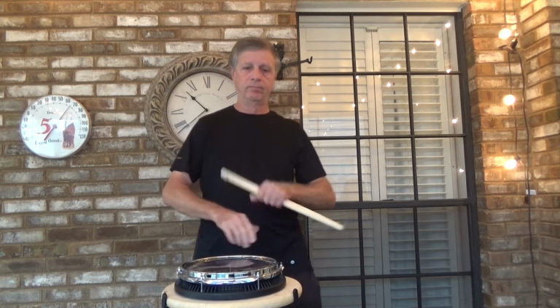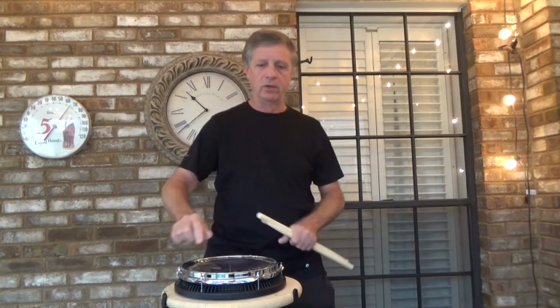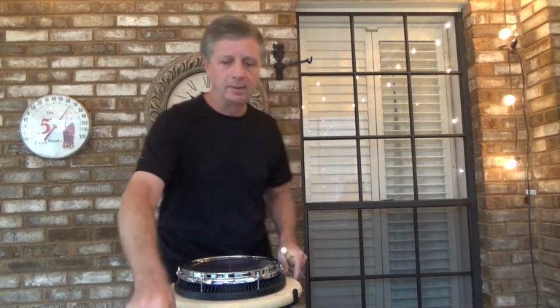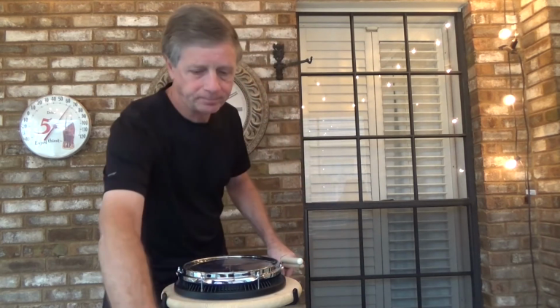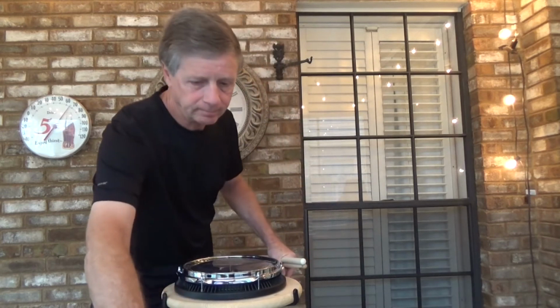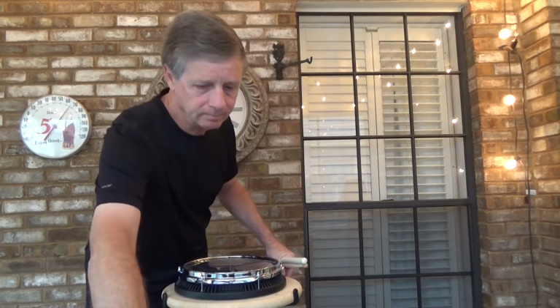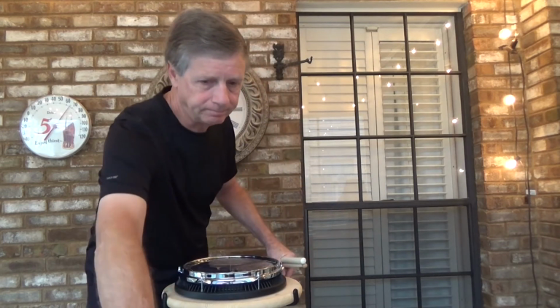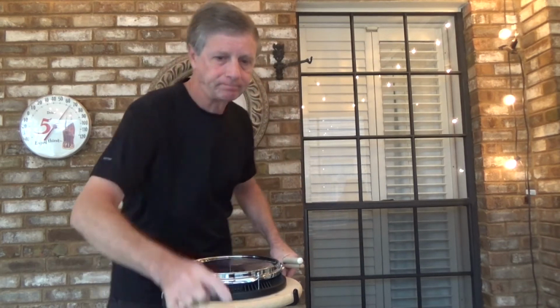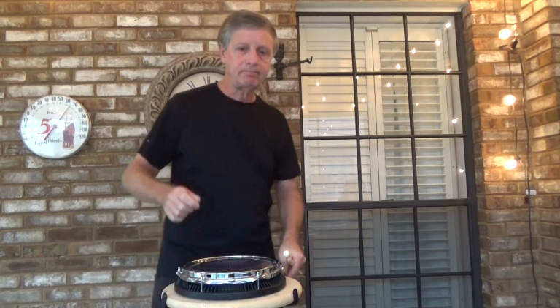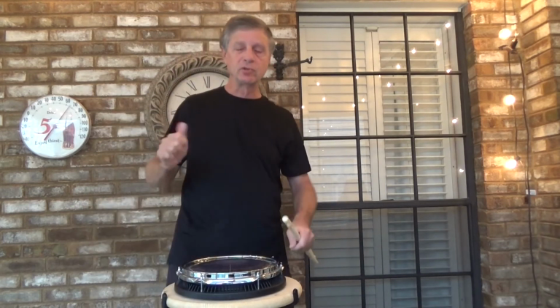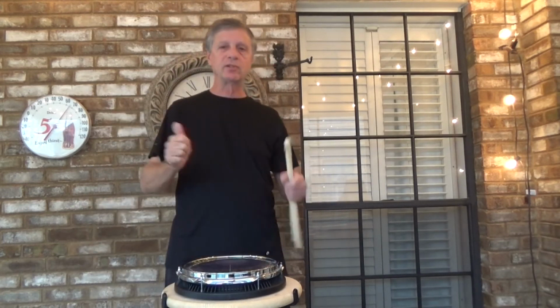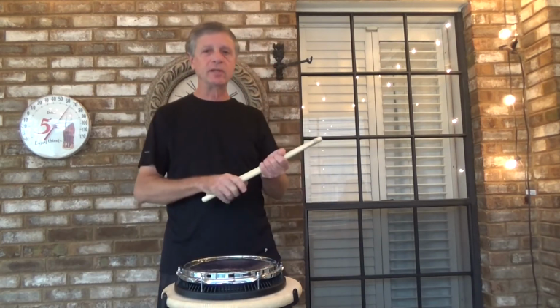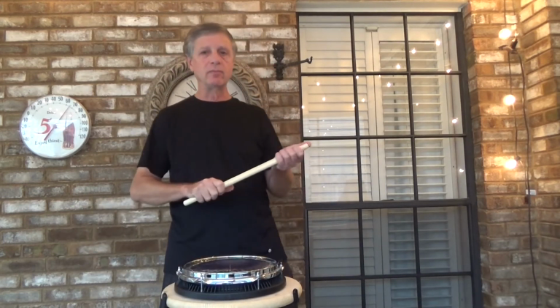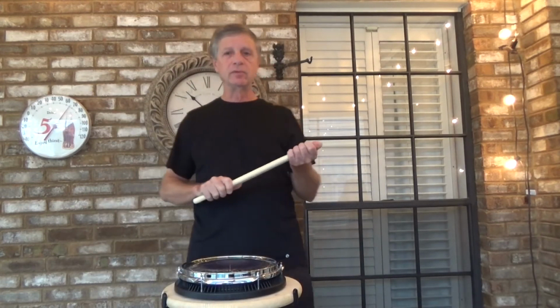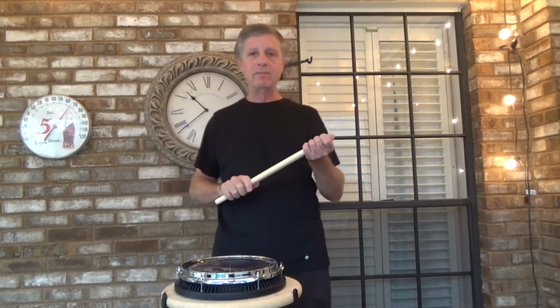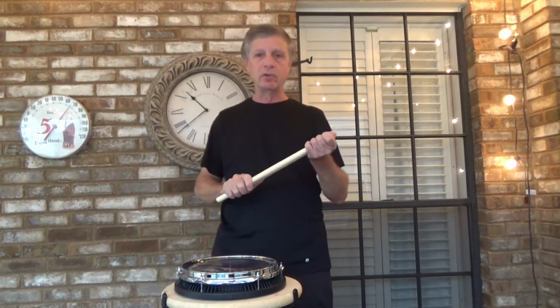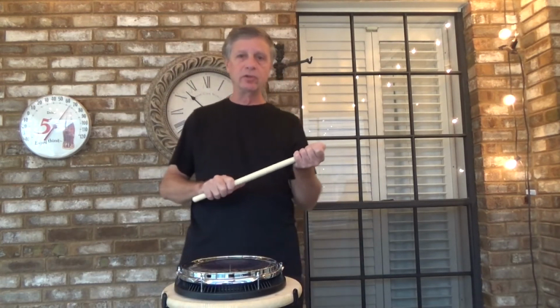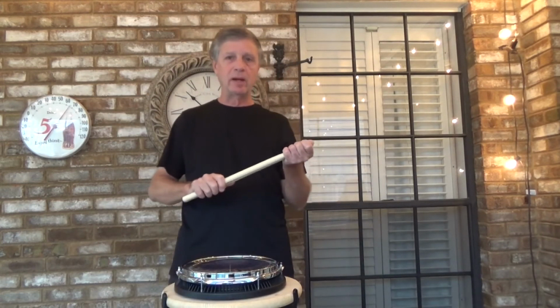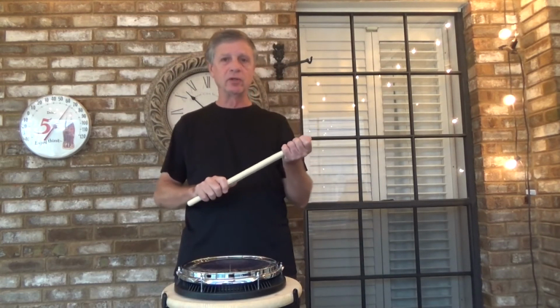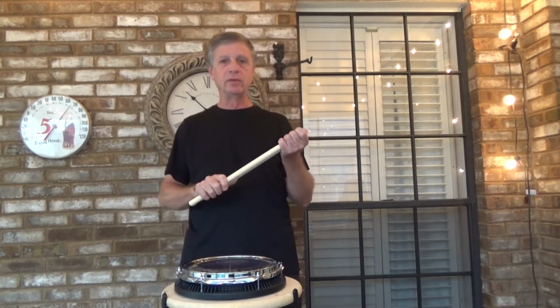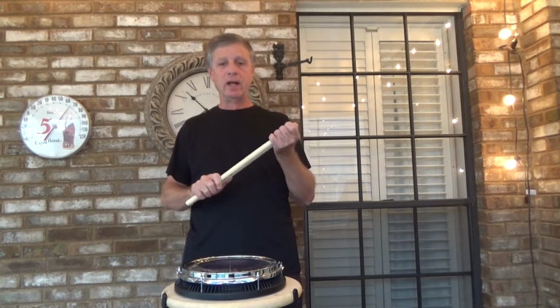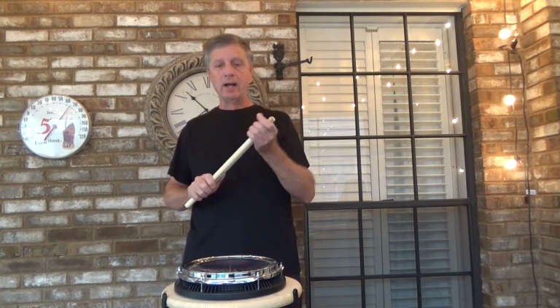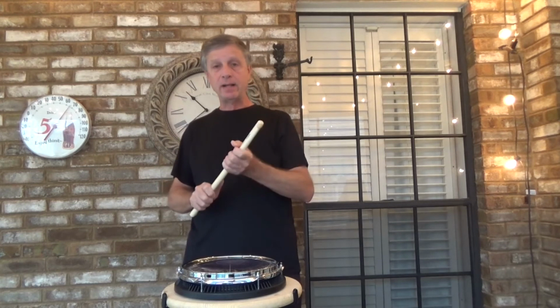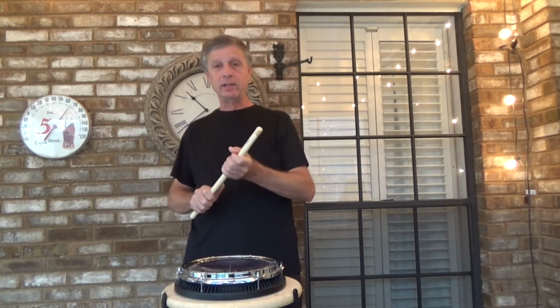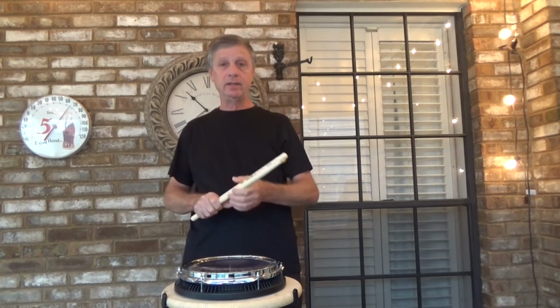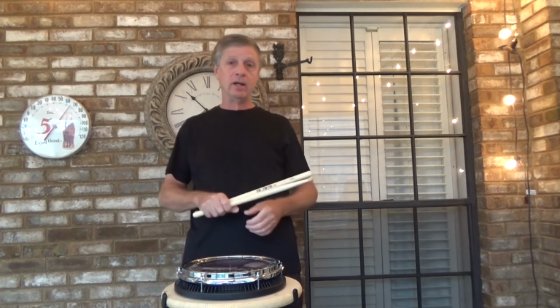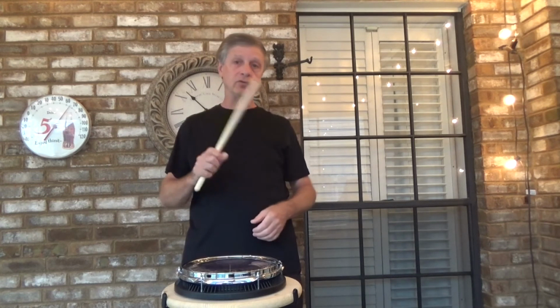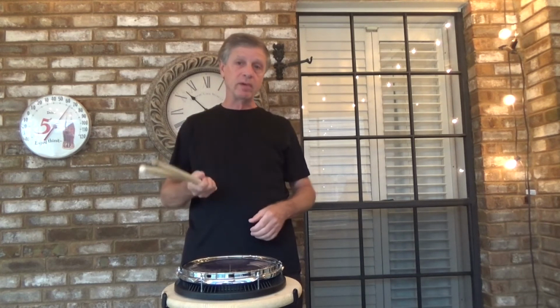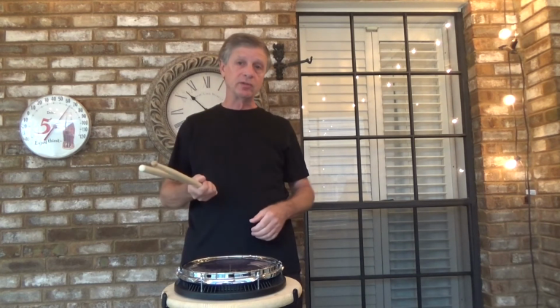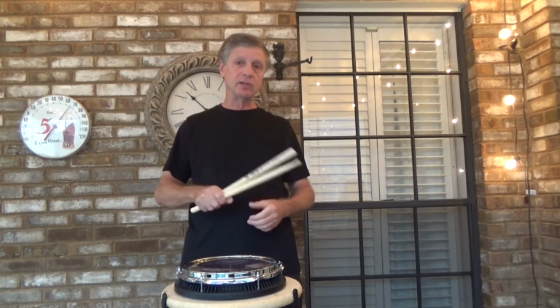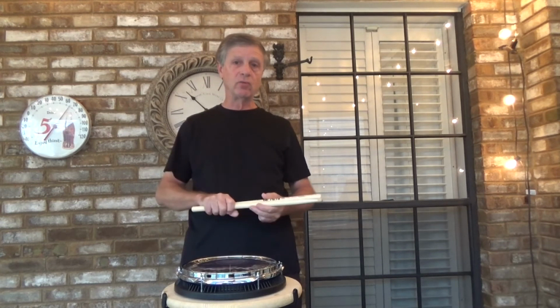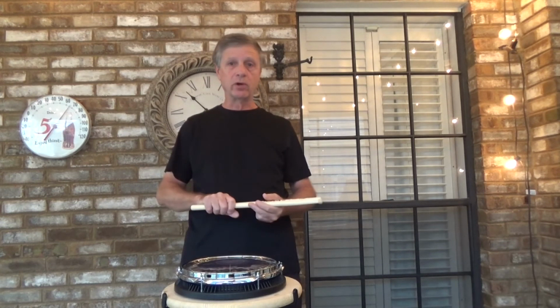Okay, so that's 16th Note Timing Number 2, episode 19 of Drum Exercises at Work.